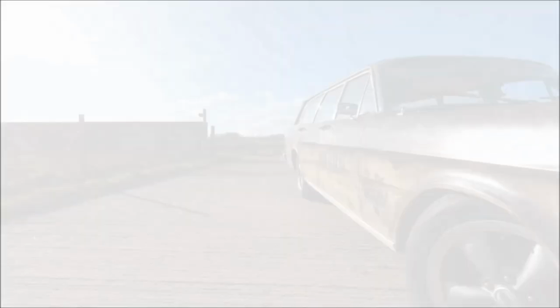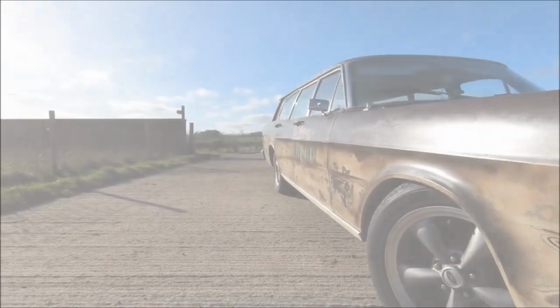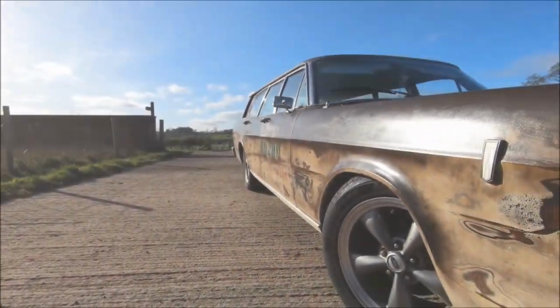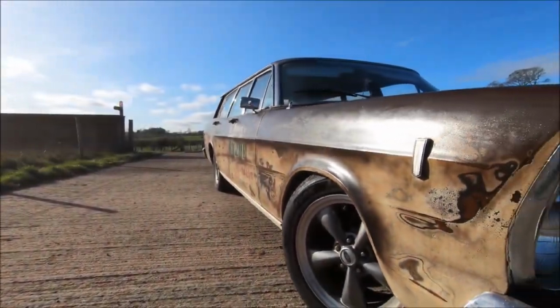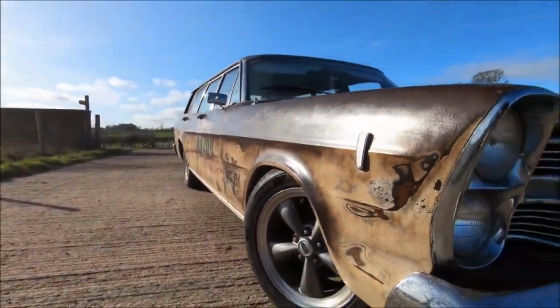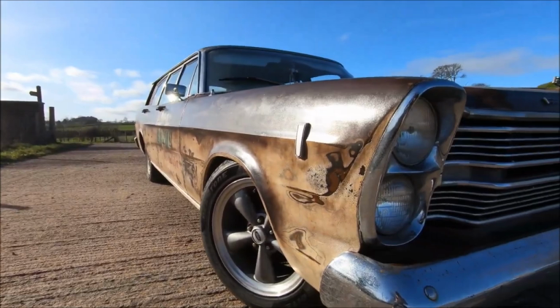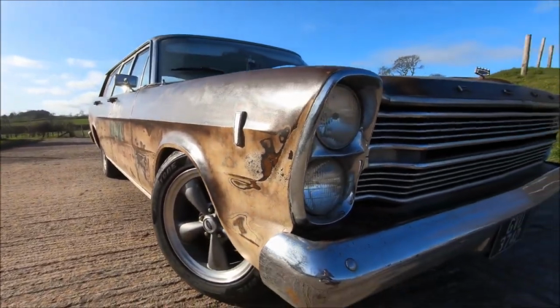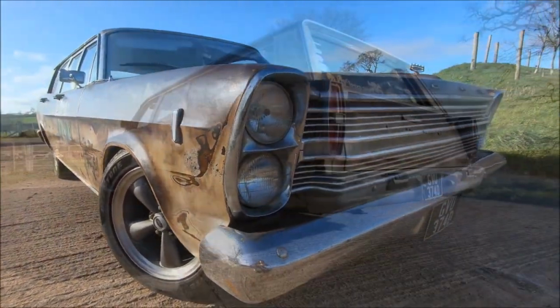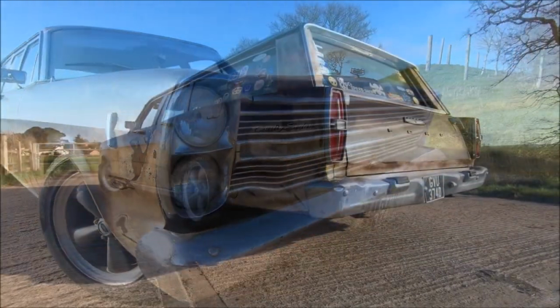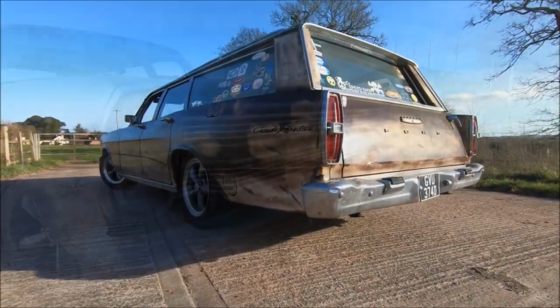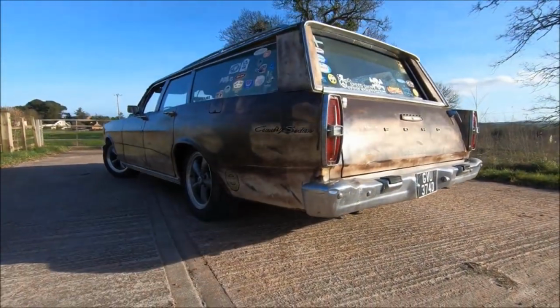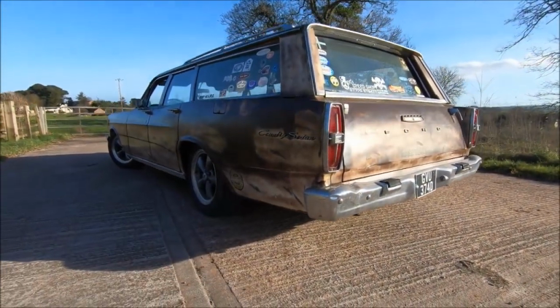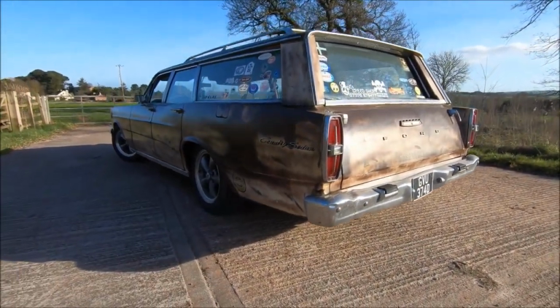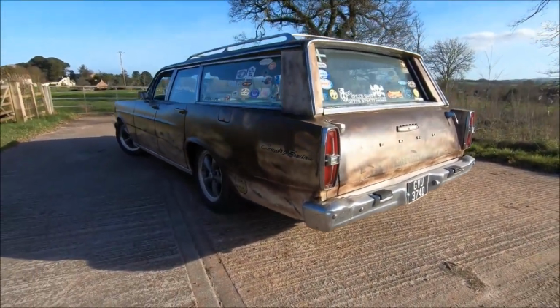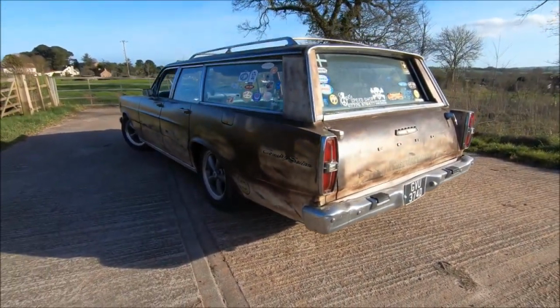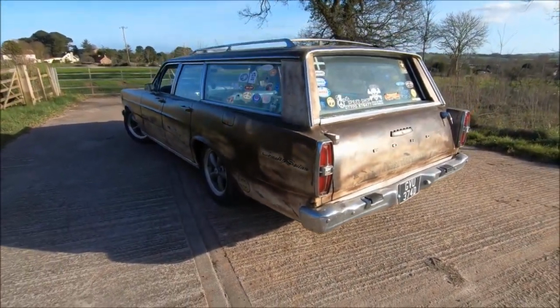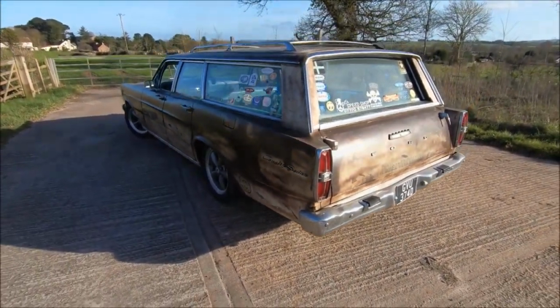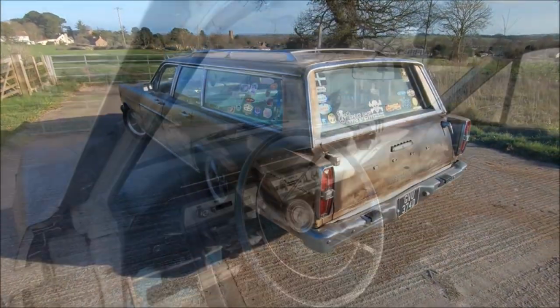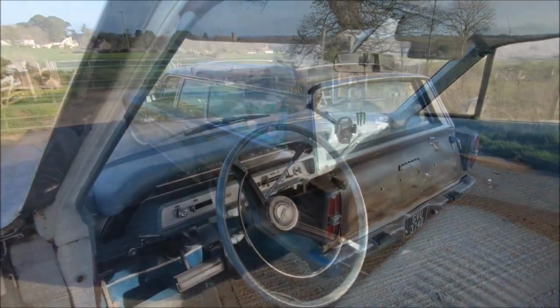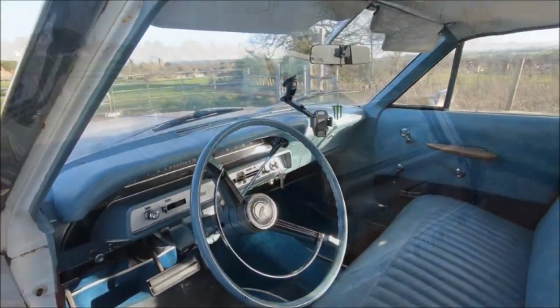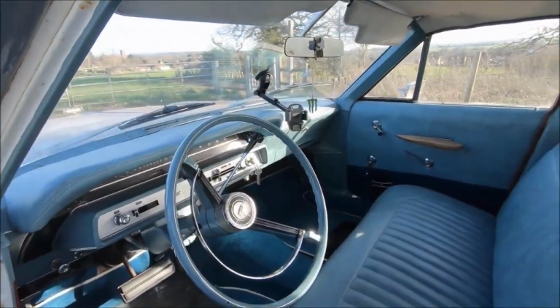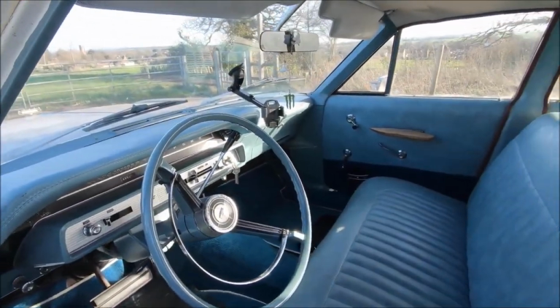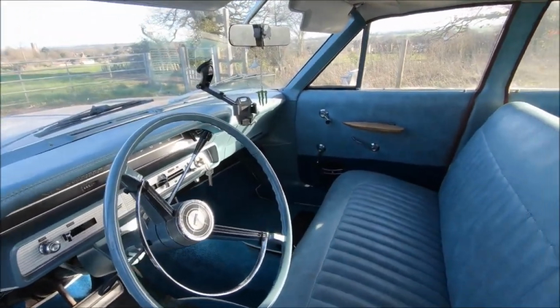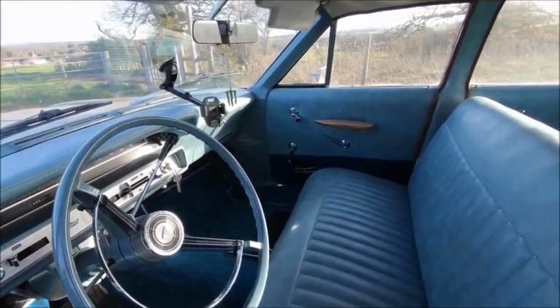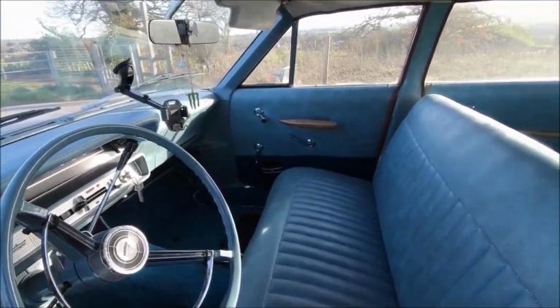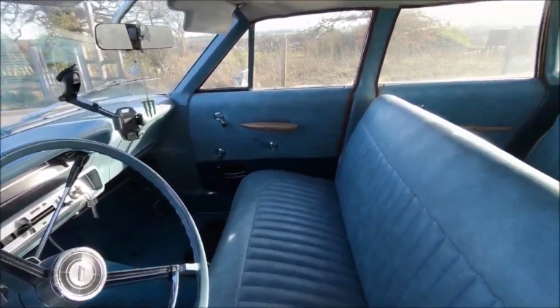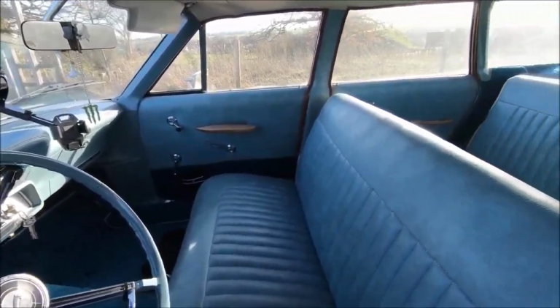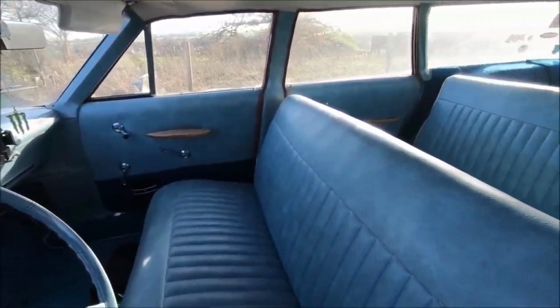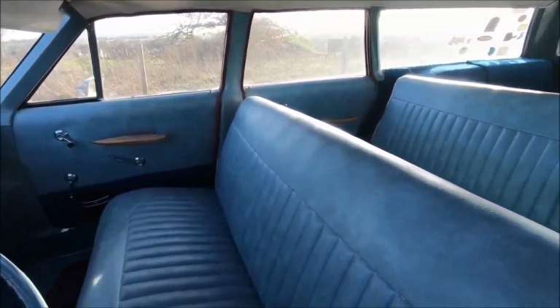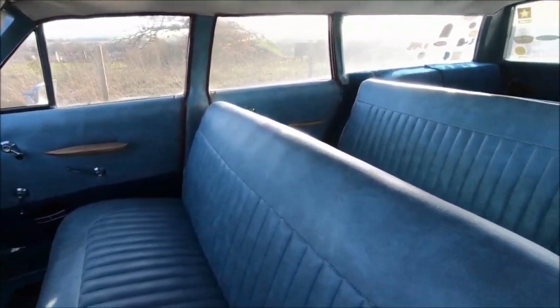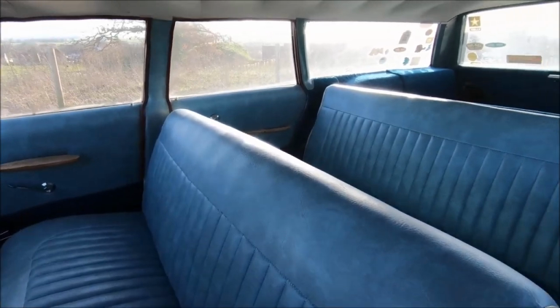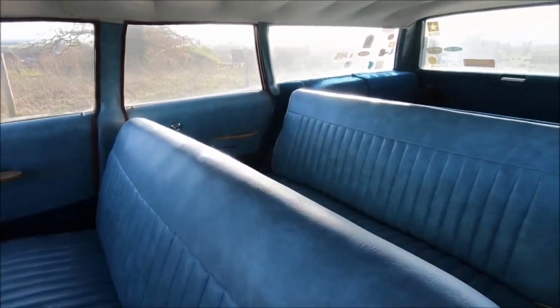As the sticker in the rear window of this car alludes to, life is just too short to drive boring cars, and that's an adage which I've always applied to buying my own vehicles, this one included, because believe it or not, this is actually my current daily driver.